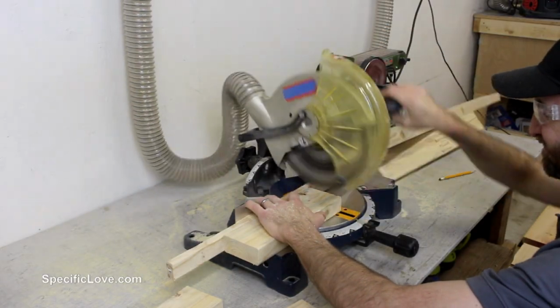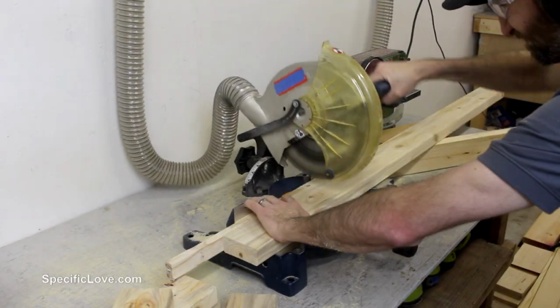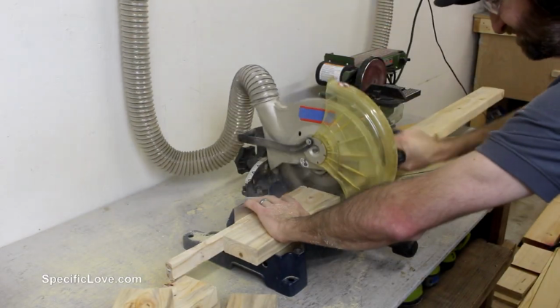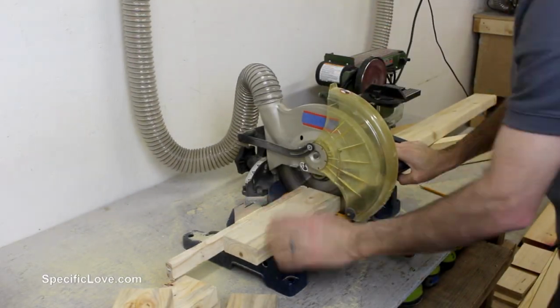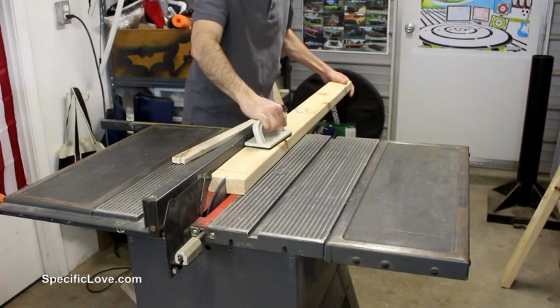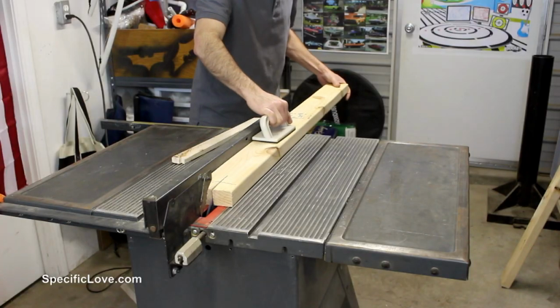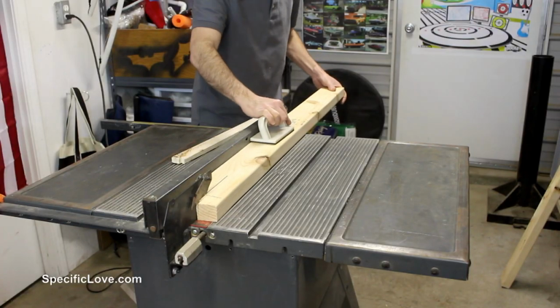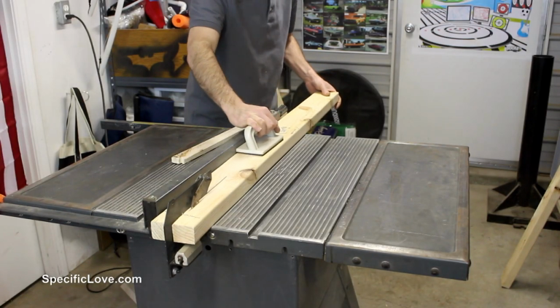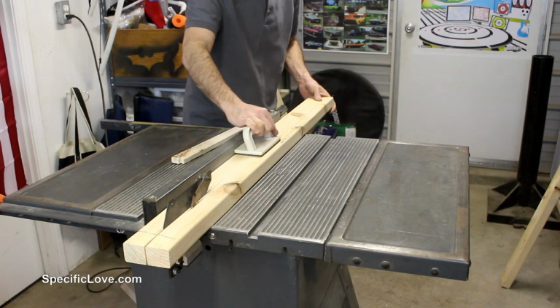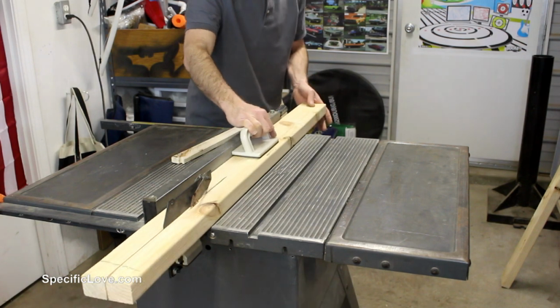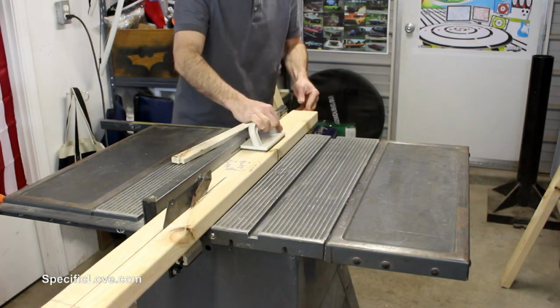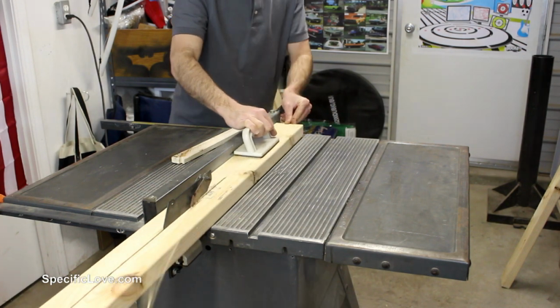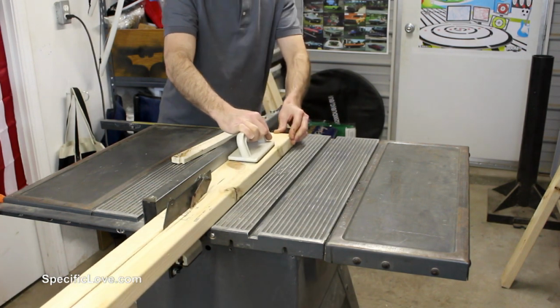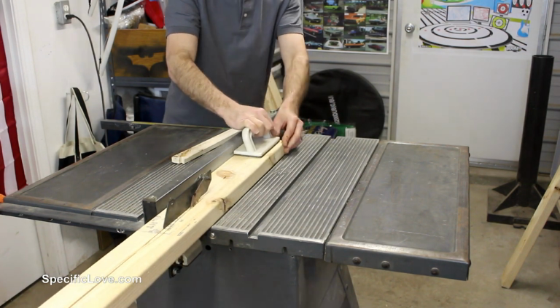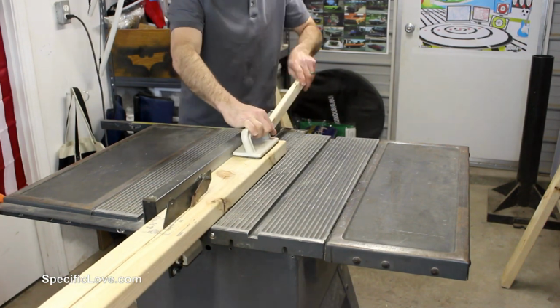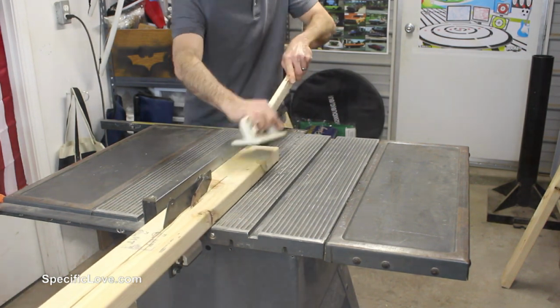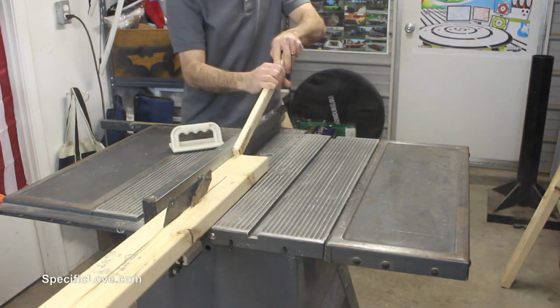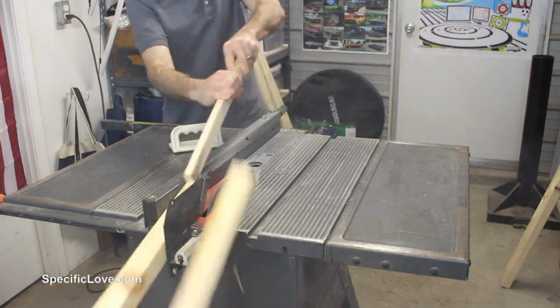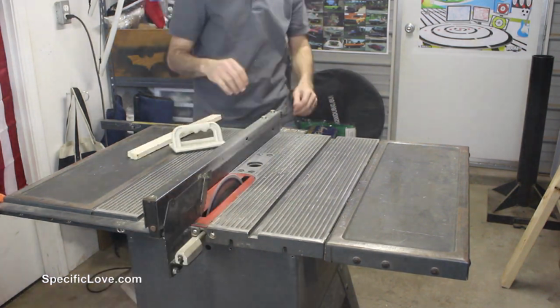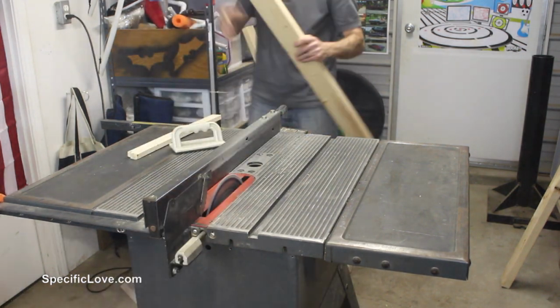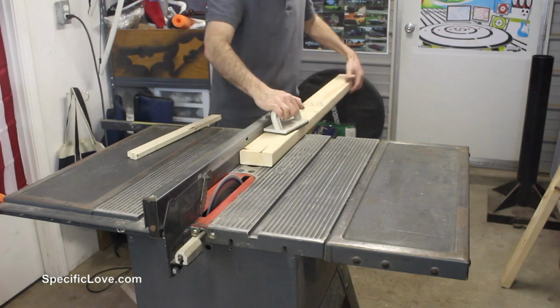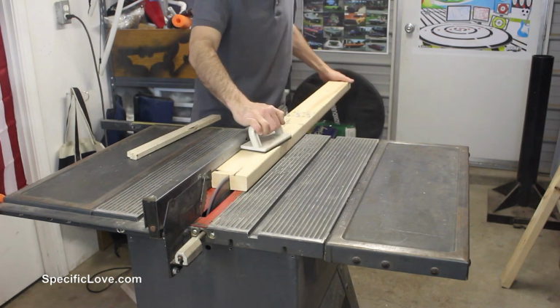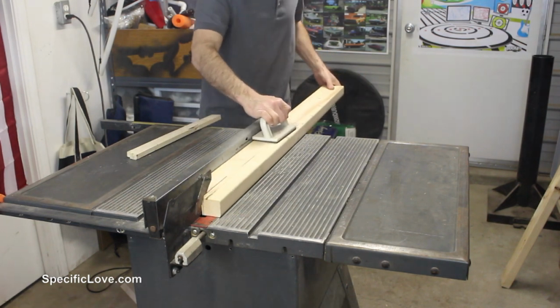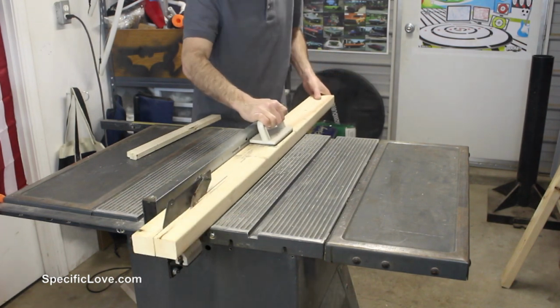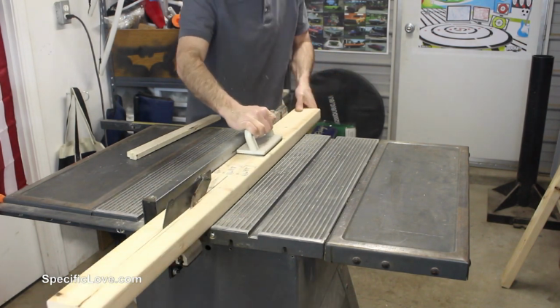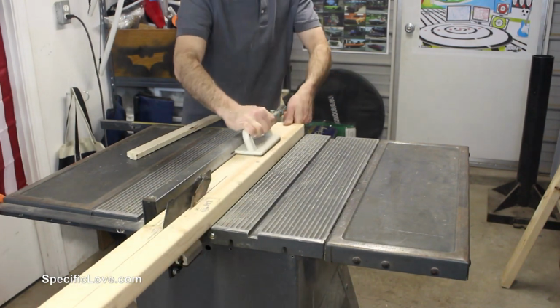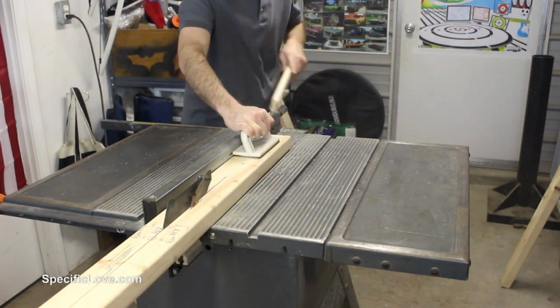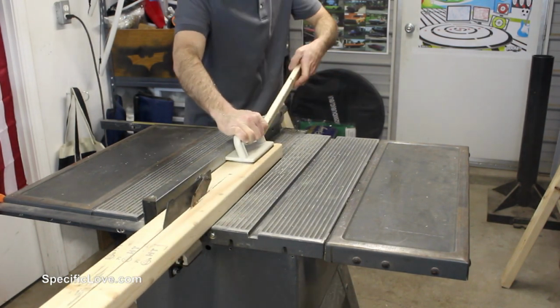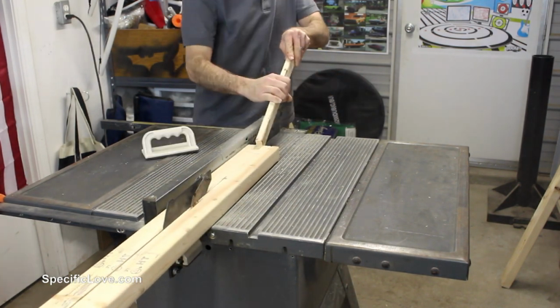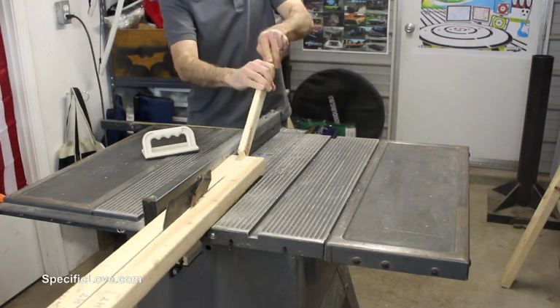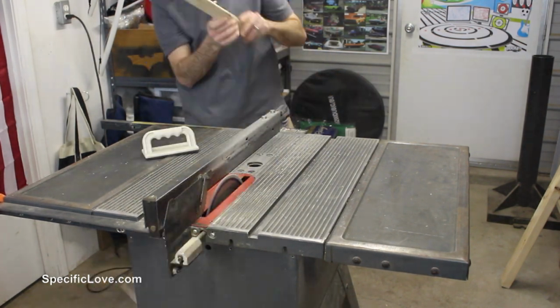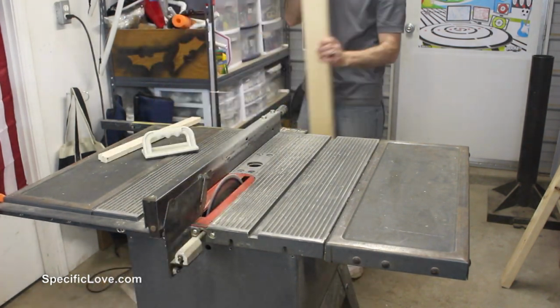We tend to be a little rough with our furniture, so I wanted to build the frame with 2x4s. This will keep the build costs low, and if needed, easy to replace parts in the future. For the cross supports, I just ripped some more 2x4s in half to get 6 pieces.